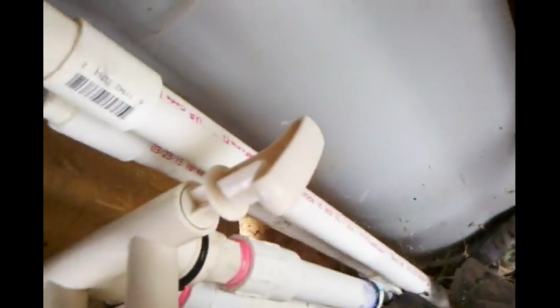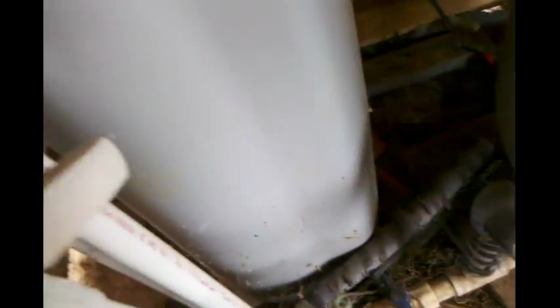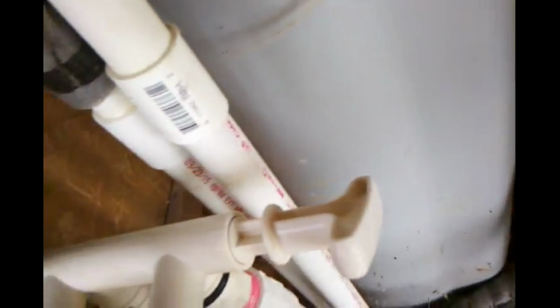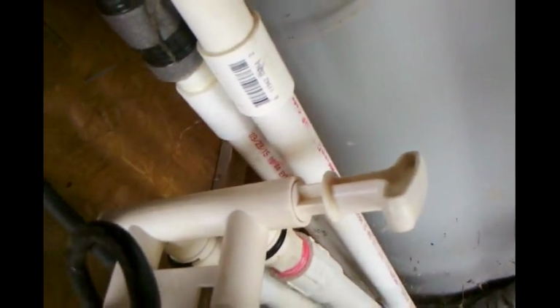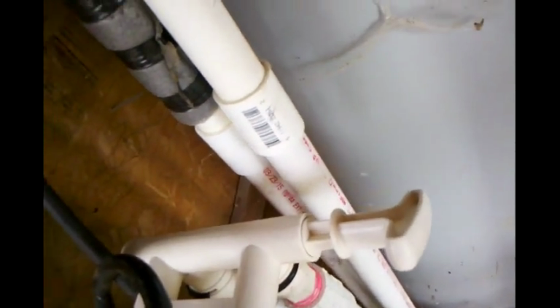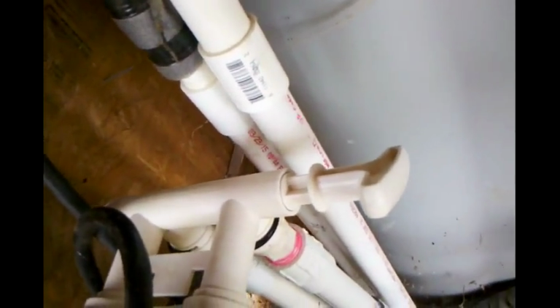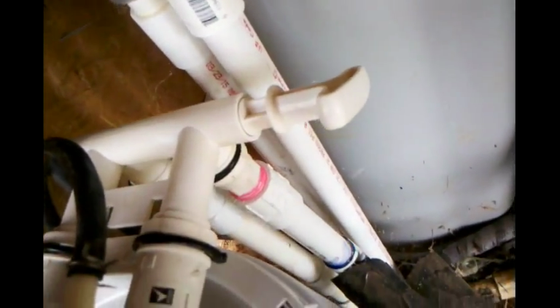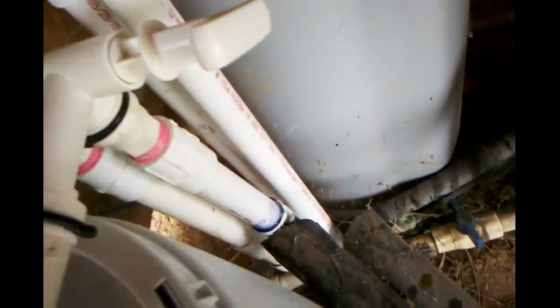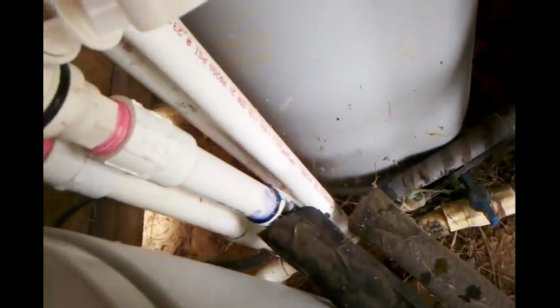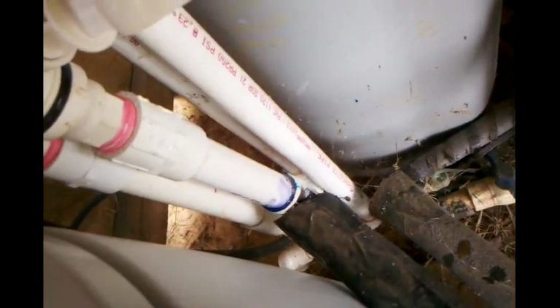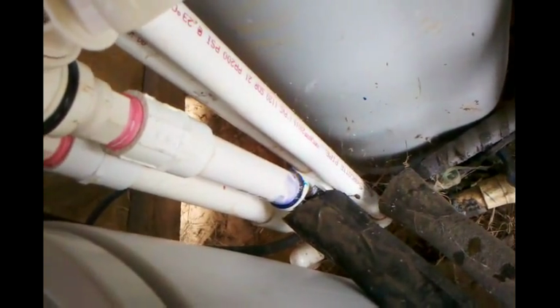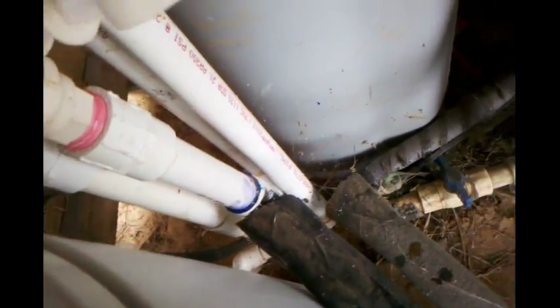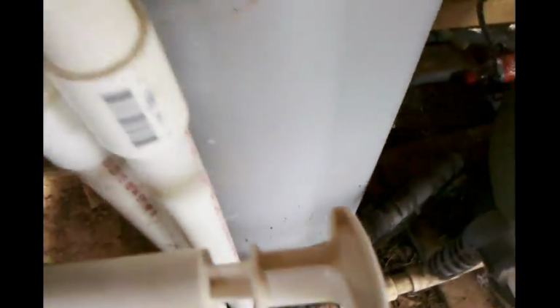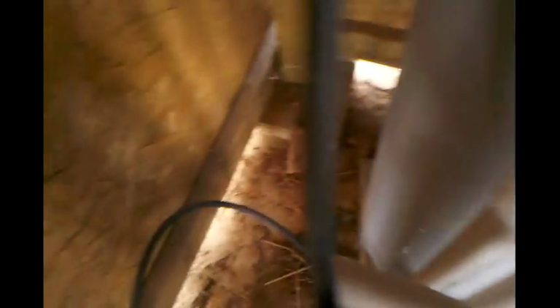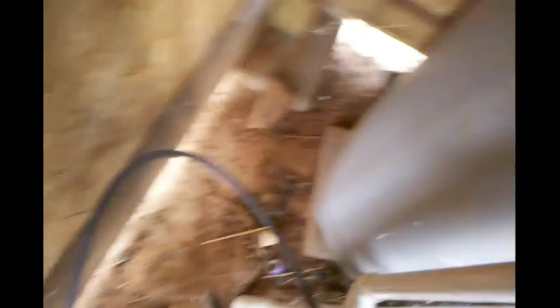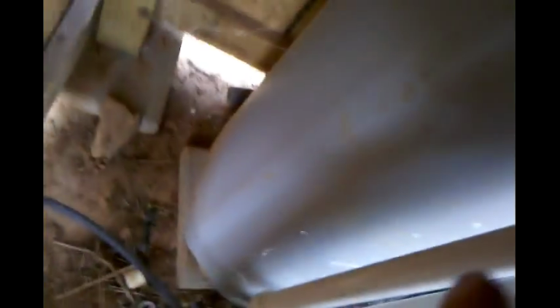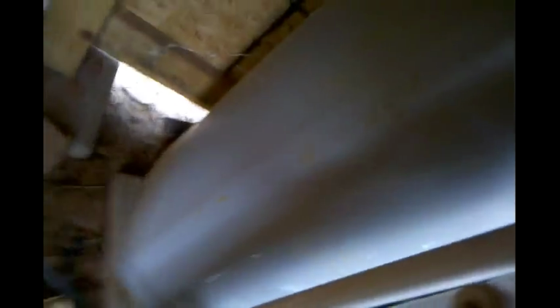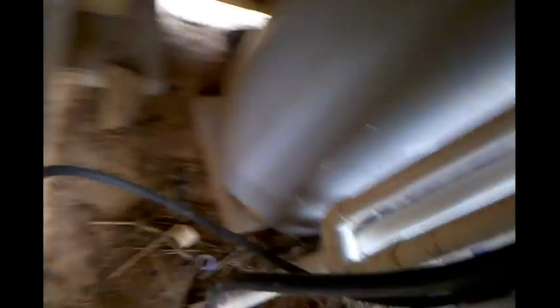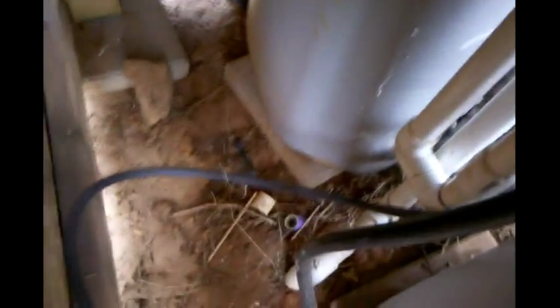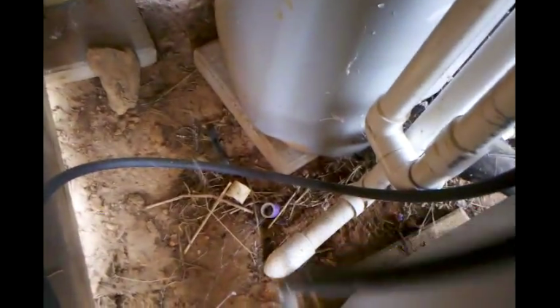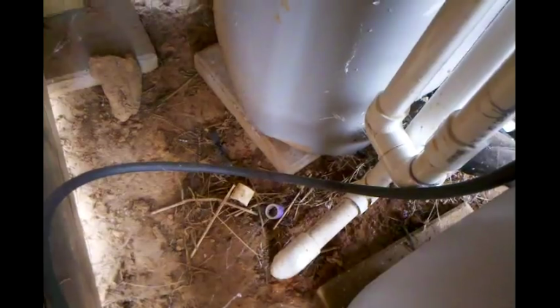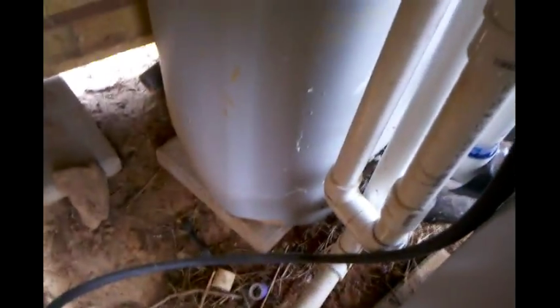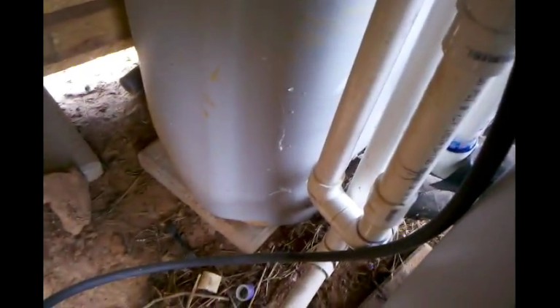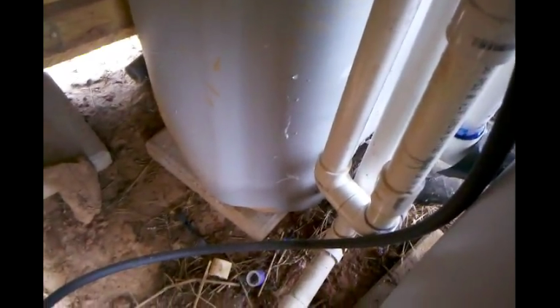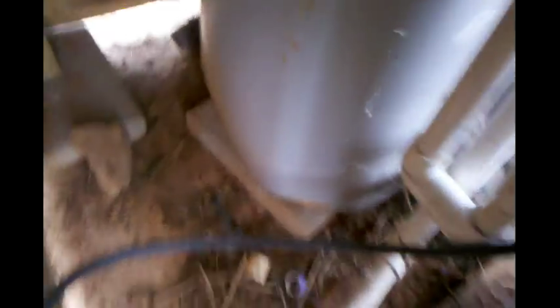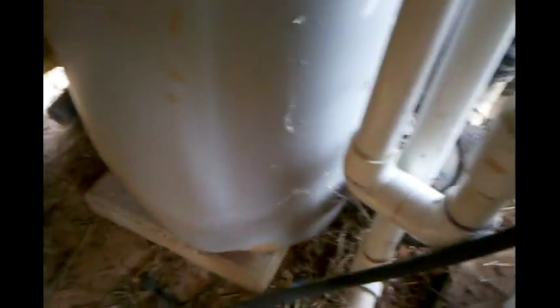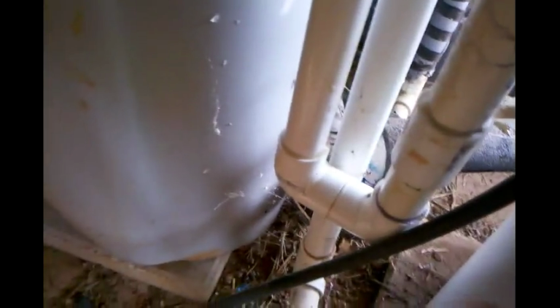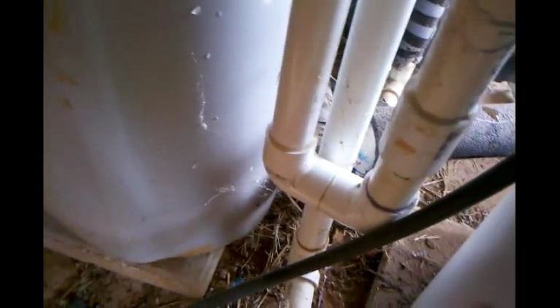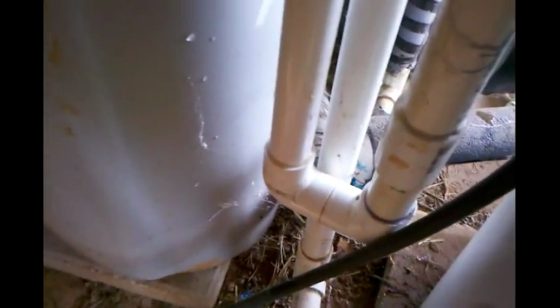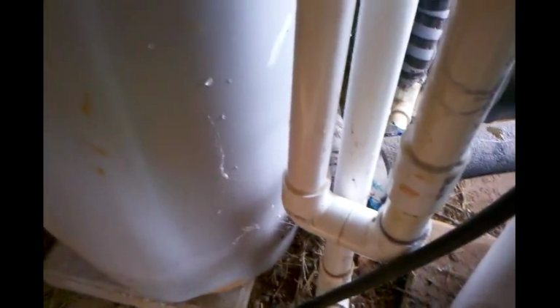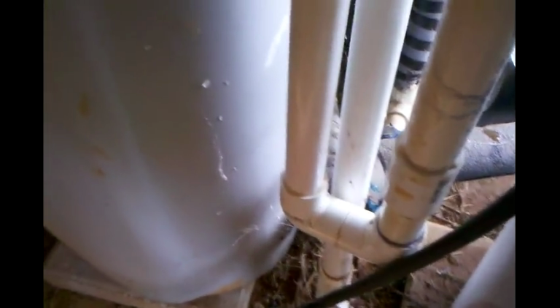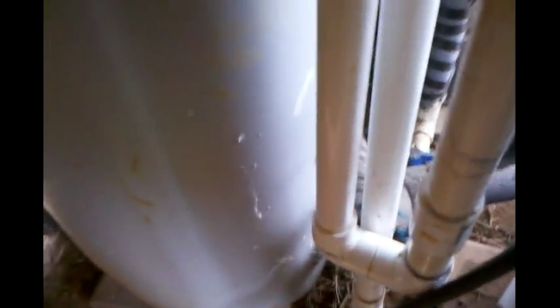Y'all, I really didn't film a whole lot of this because it was kind of a head-scratcher. I didn't have all of the piping that I needed, so I had to kind of rig things up - if you see there, I had to use some old stuff I had laying around.